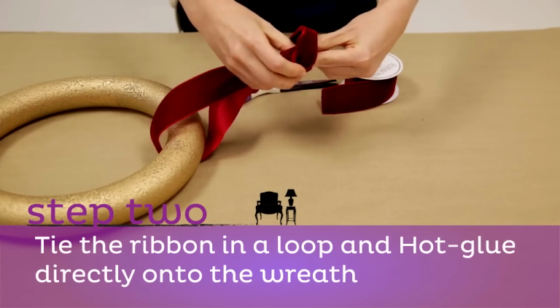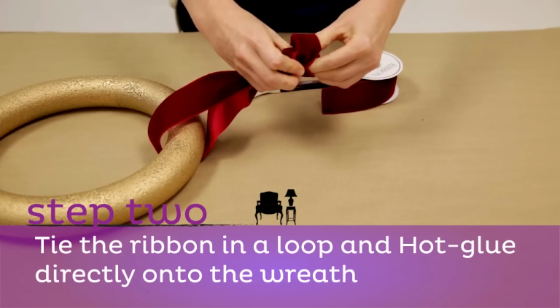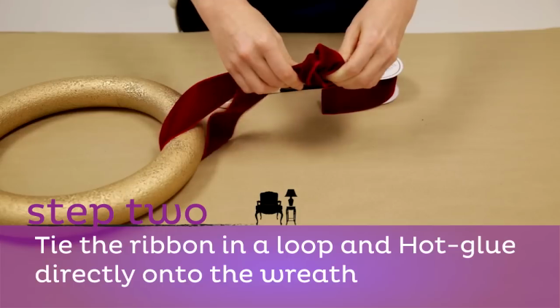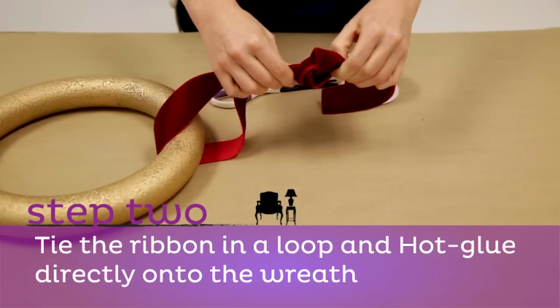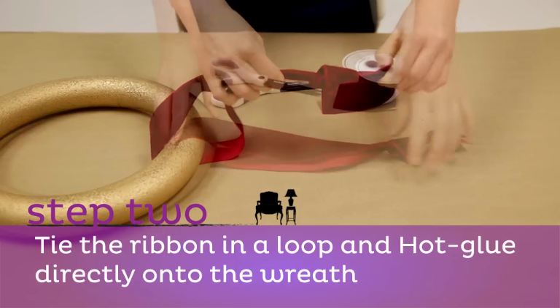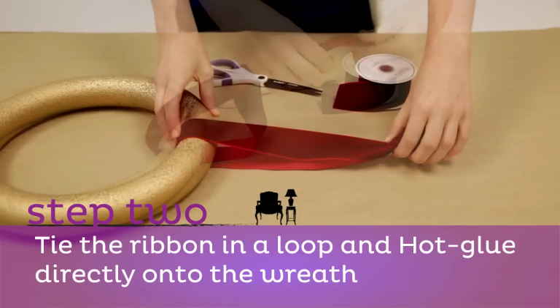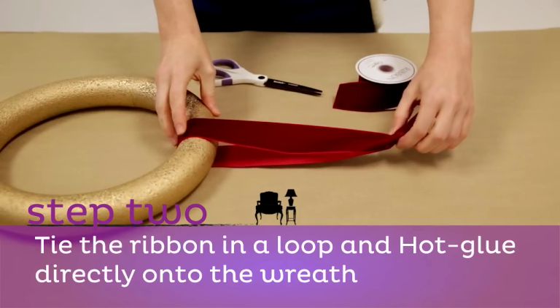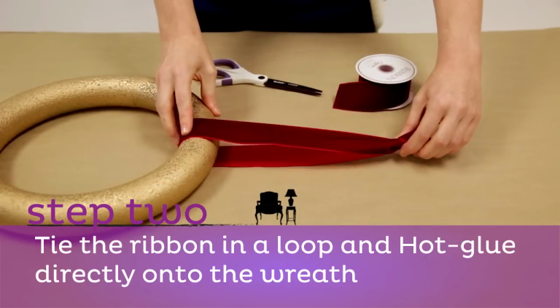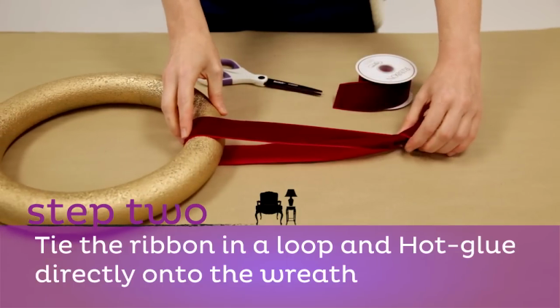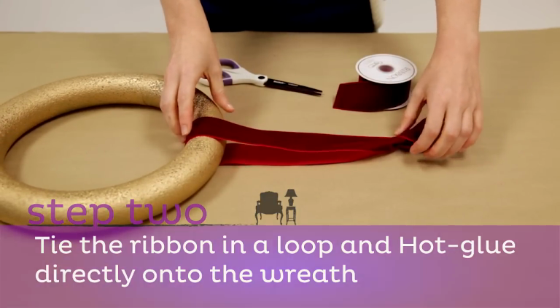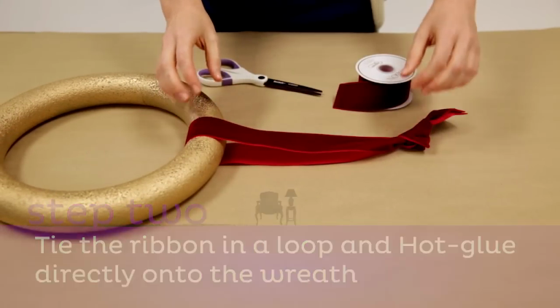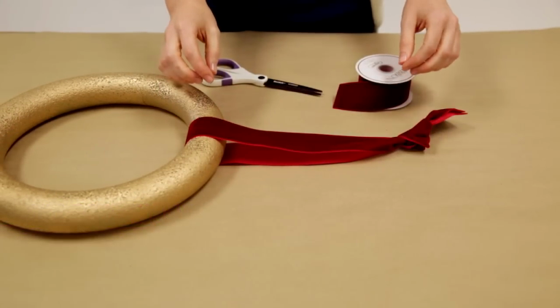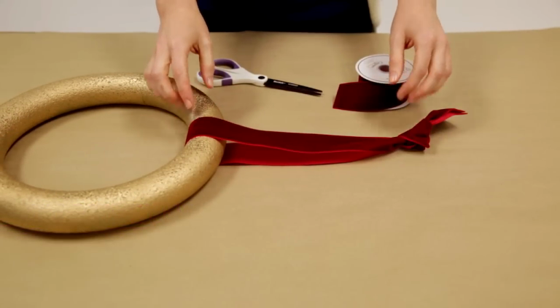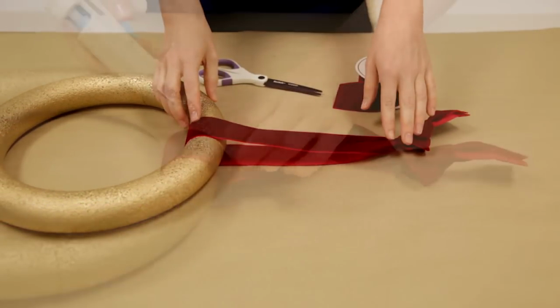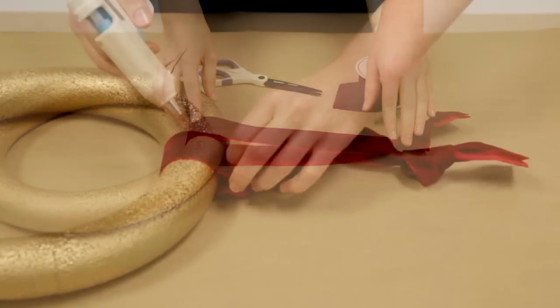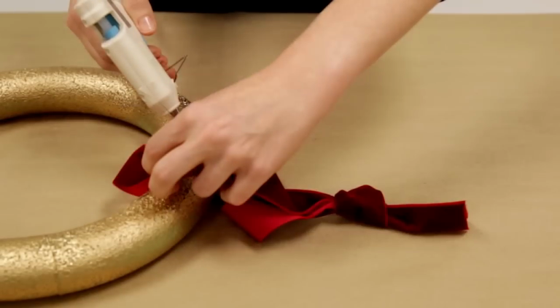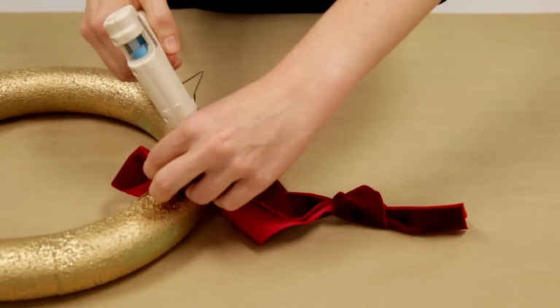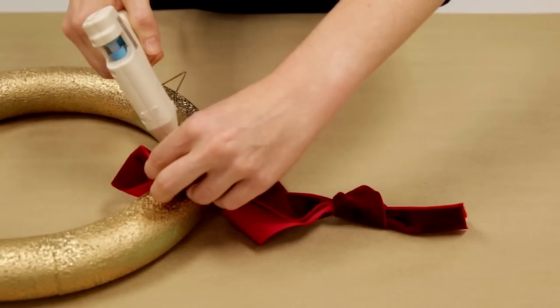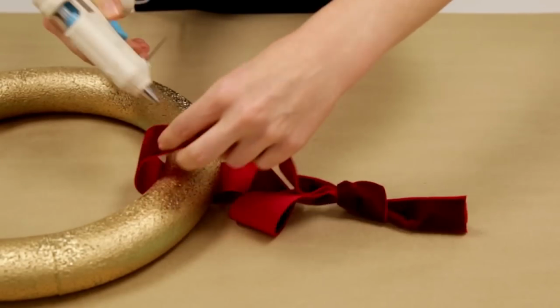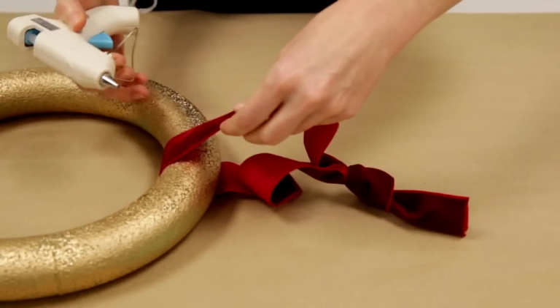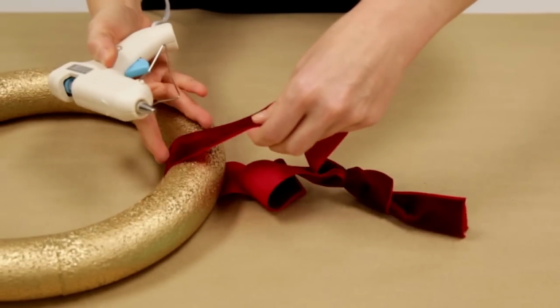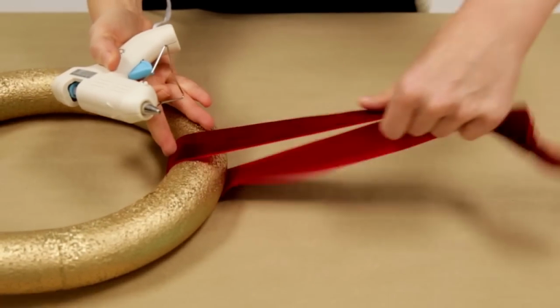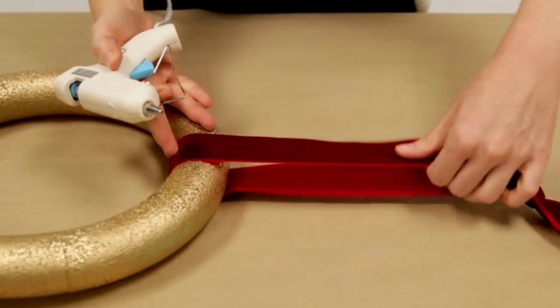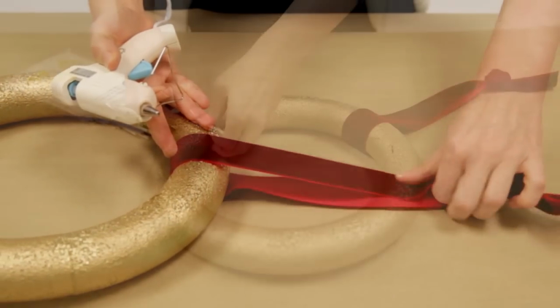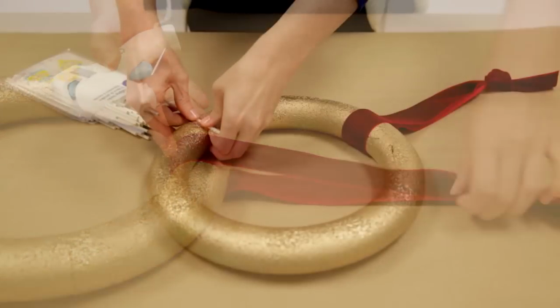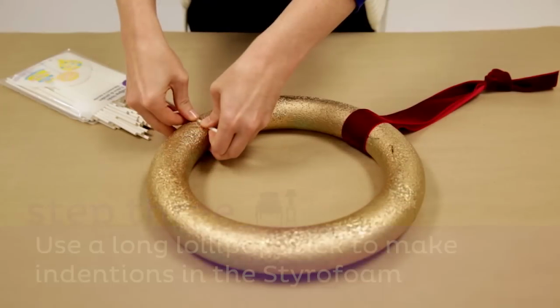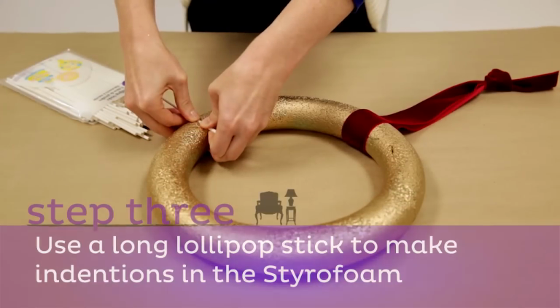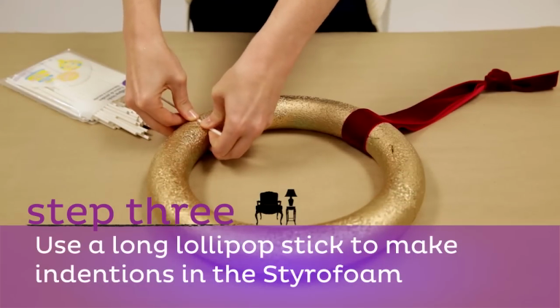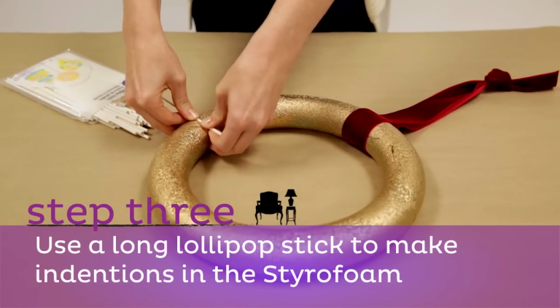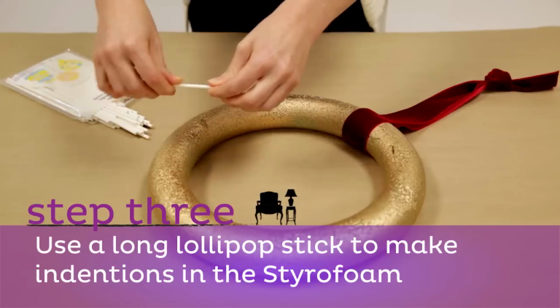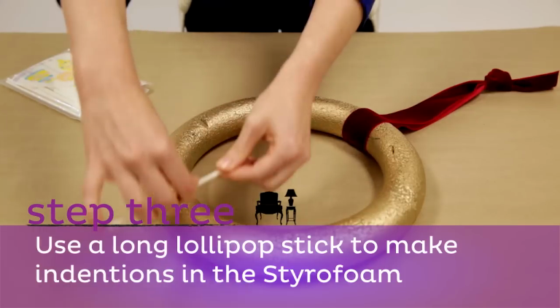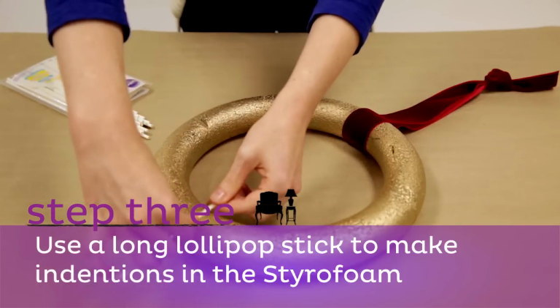Step two: using the ribbon, tie a loop and a pretty bow or knot around your wreath. Once tied, pull the ribbon tight so that the portion holding the wreath is flush against the styrofoam circle. Hot glue this portion directly onto your wreath.